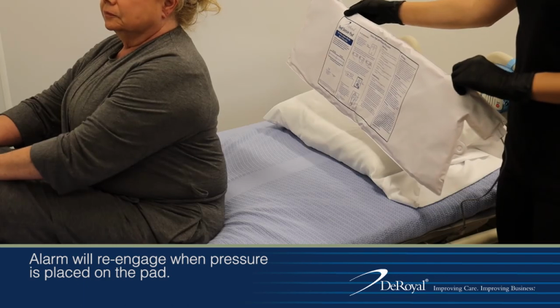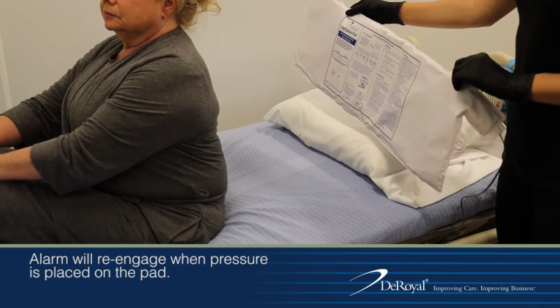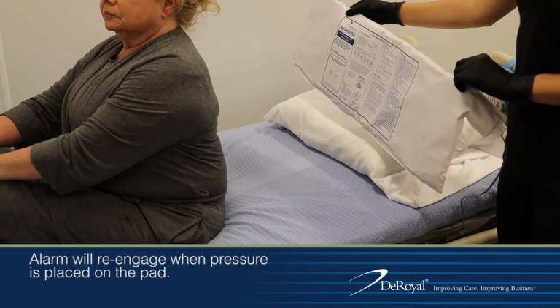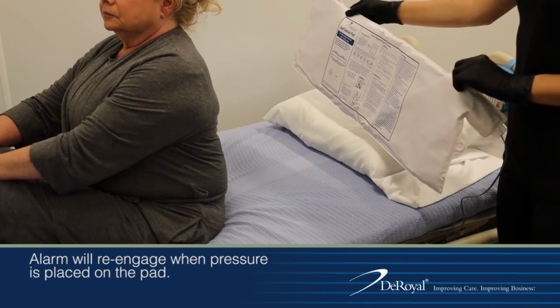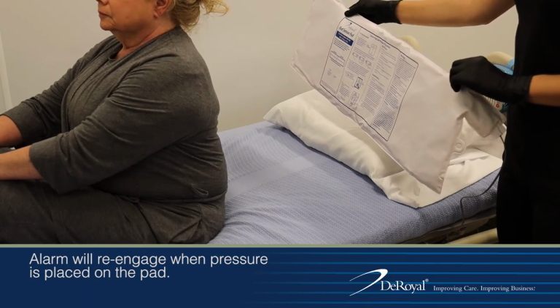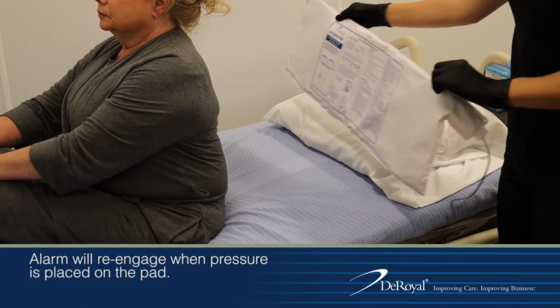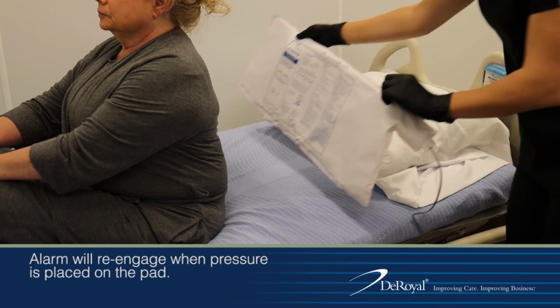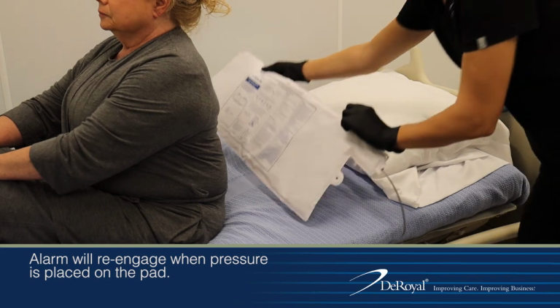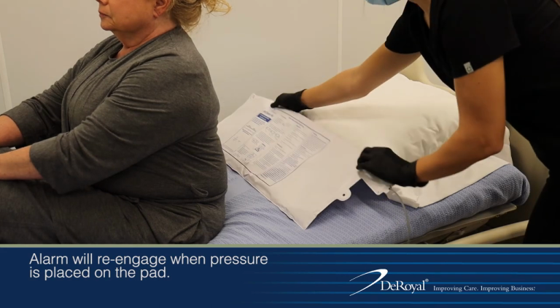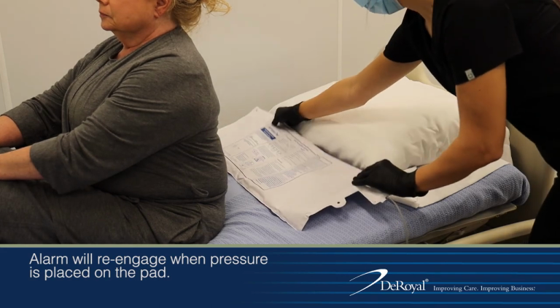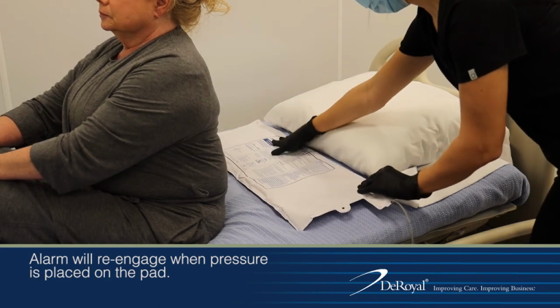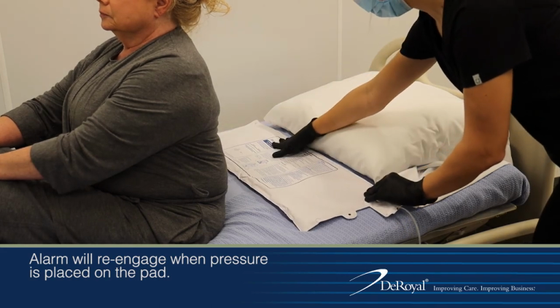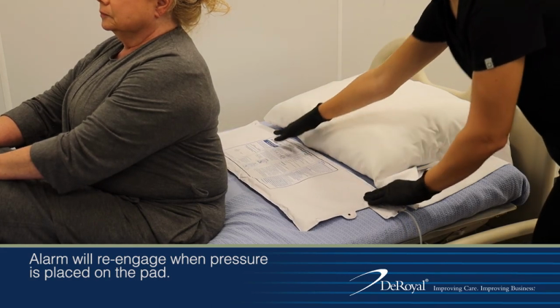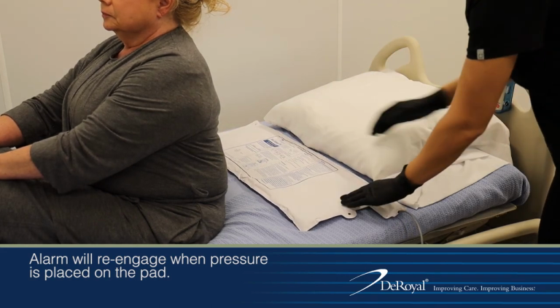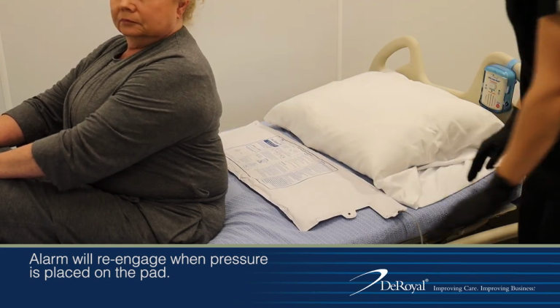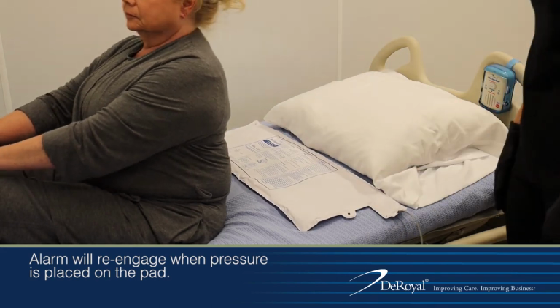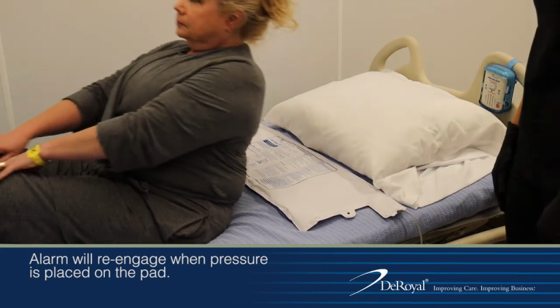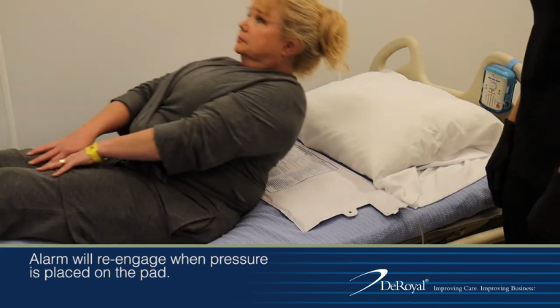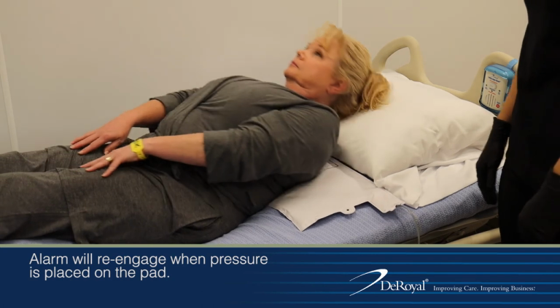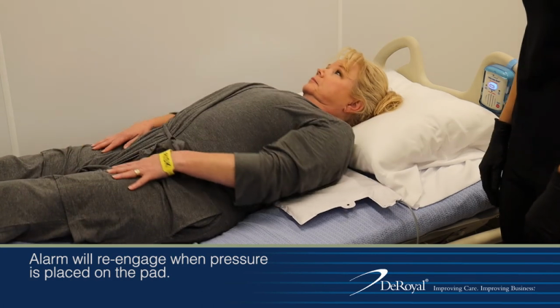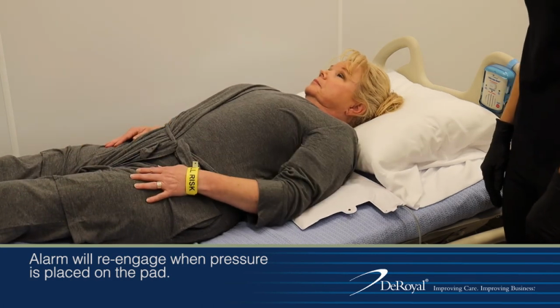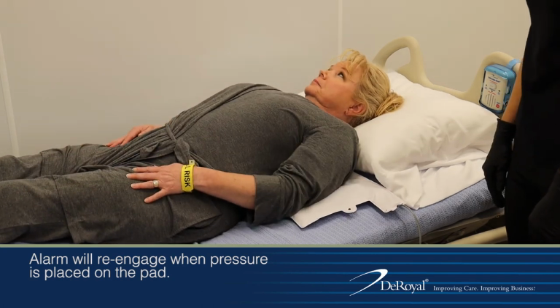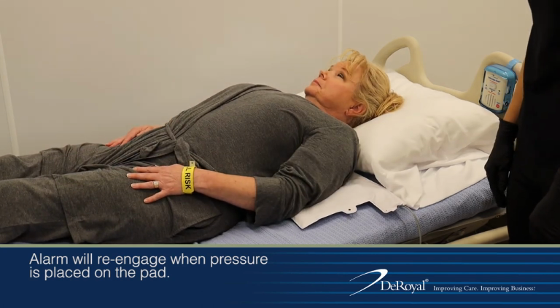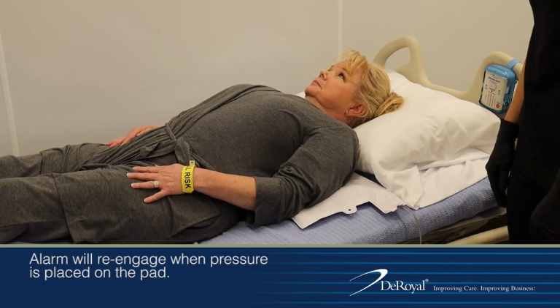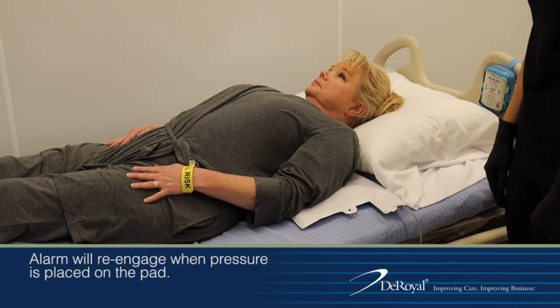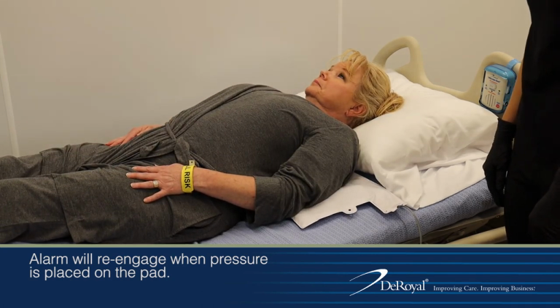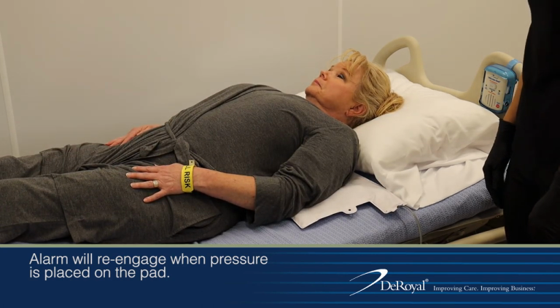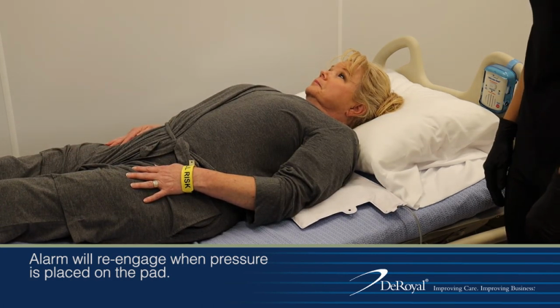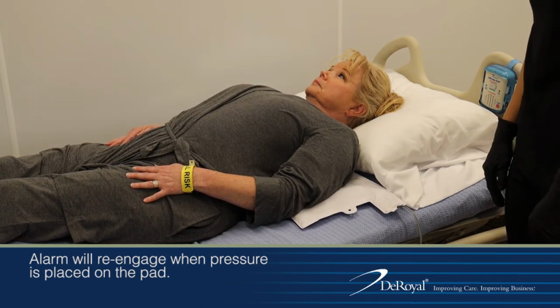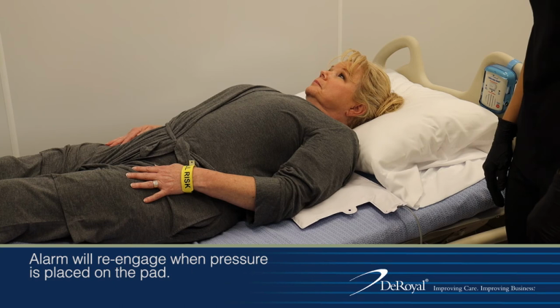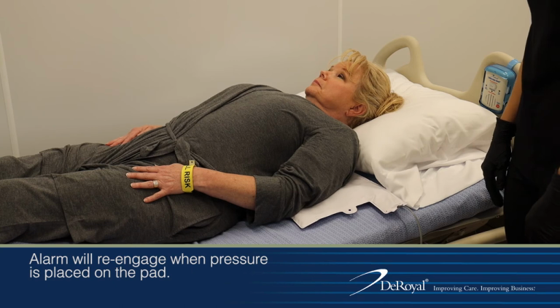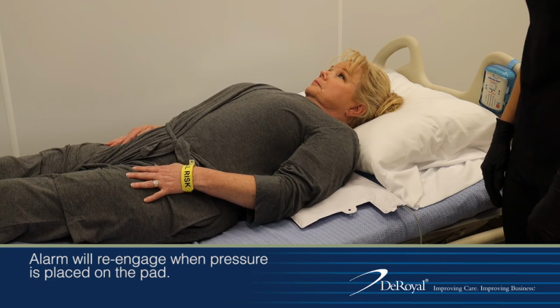When using a monitor with the bed sensor pad, place the sensor pad on the bed under the patient's shoulders to detect early movements. To be notified if a patient is getting up out of bed, place the bed sensor pad on the bed under the patient's hips.